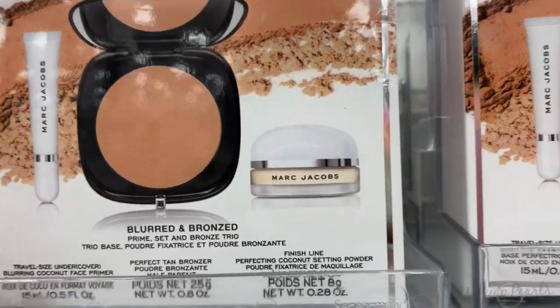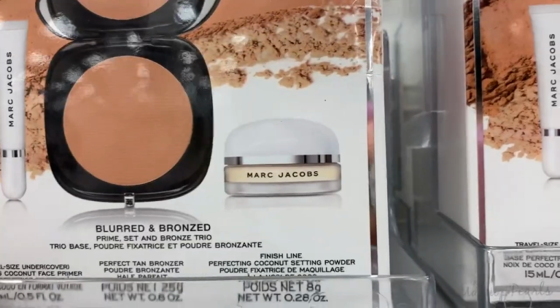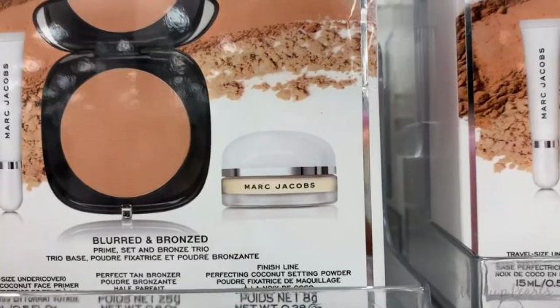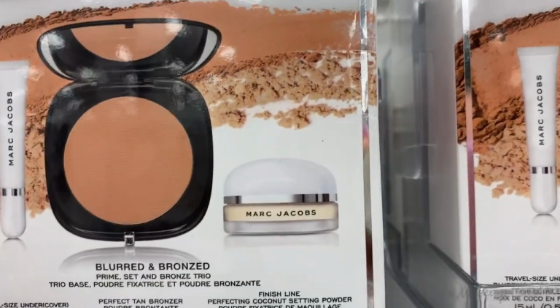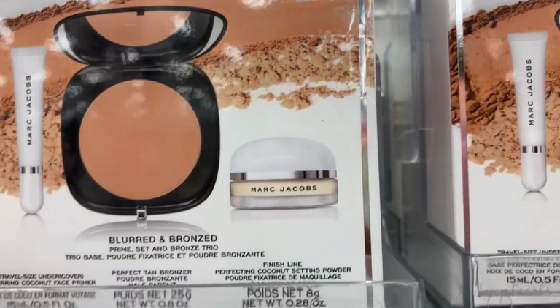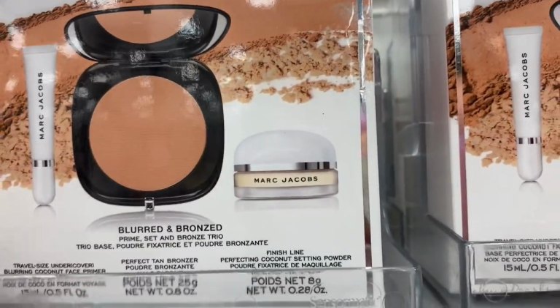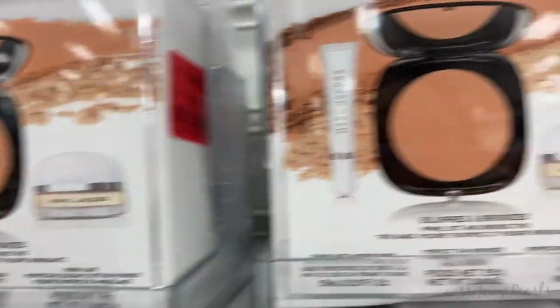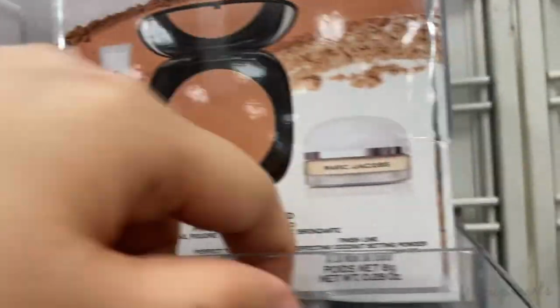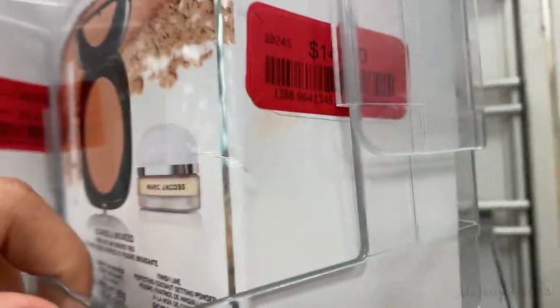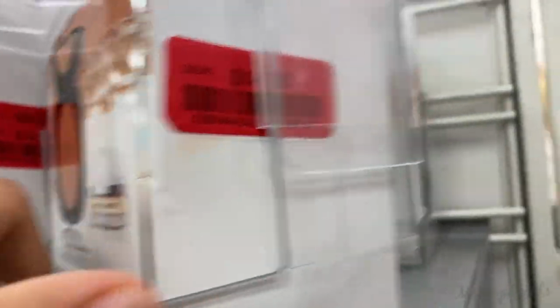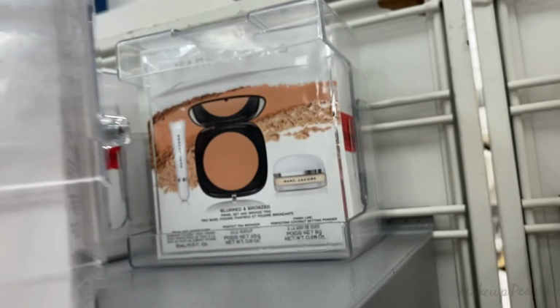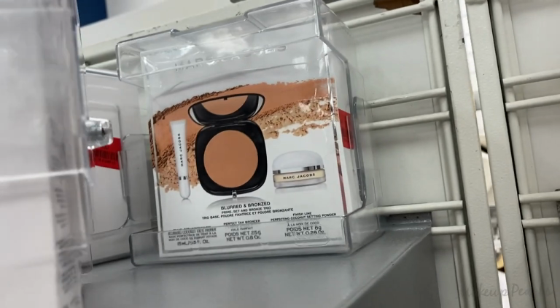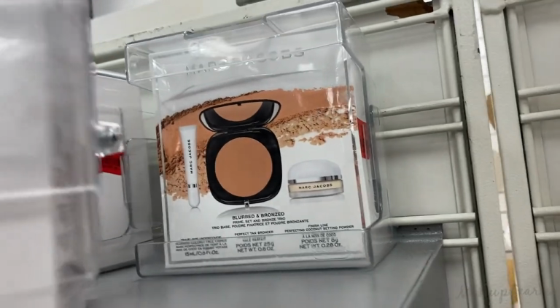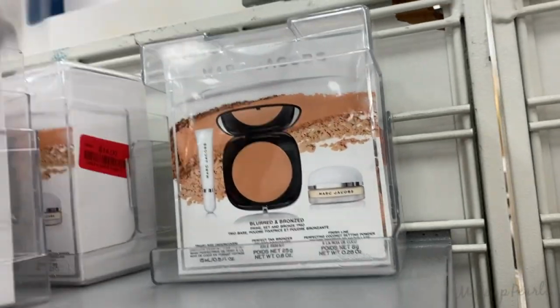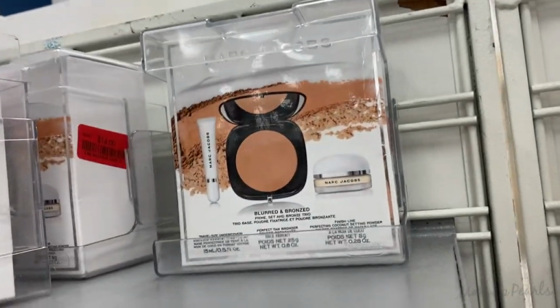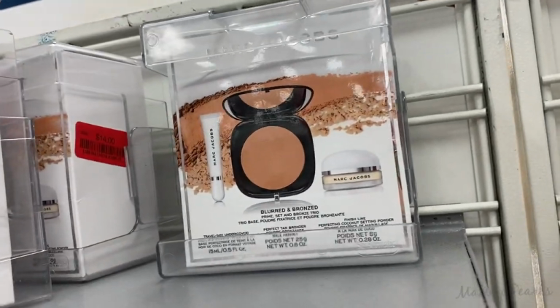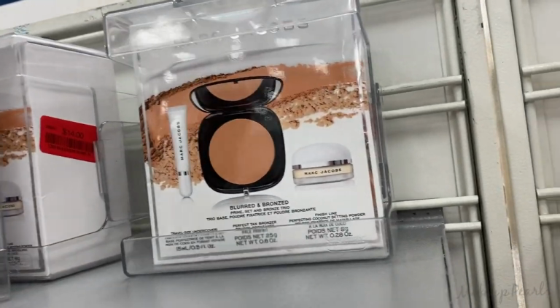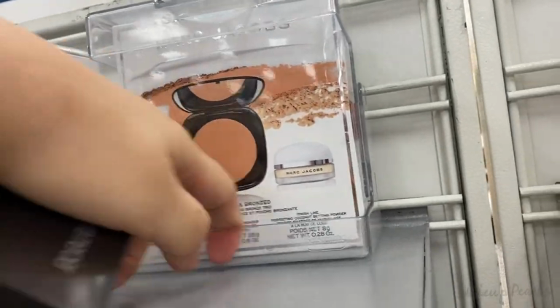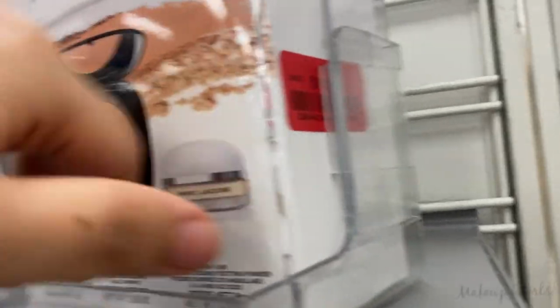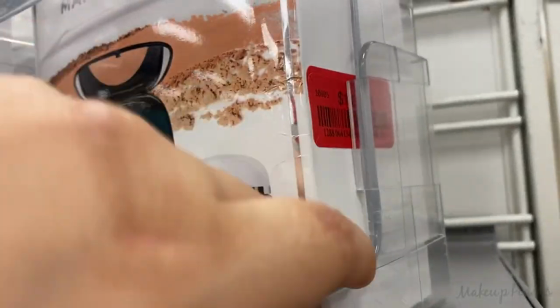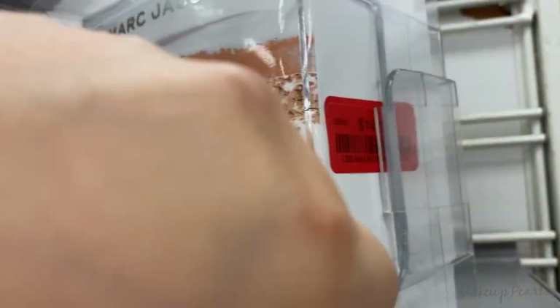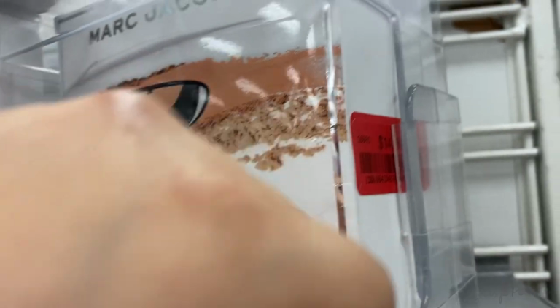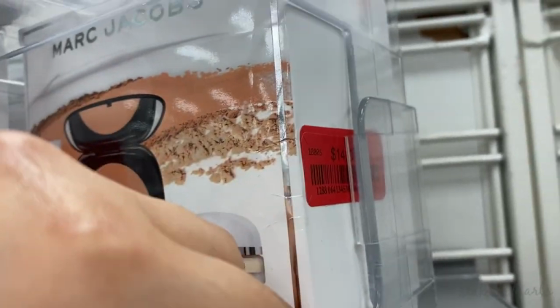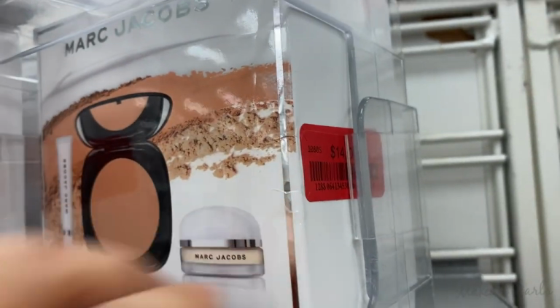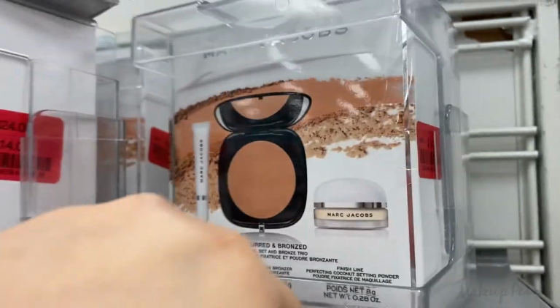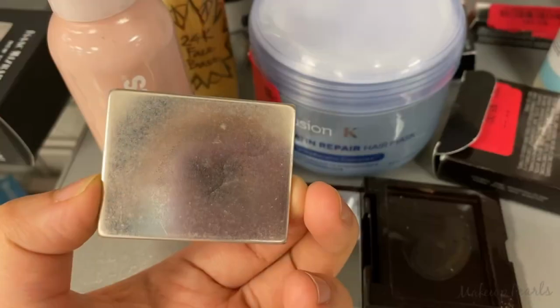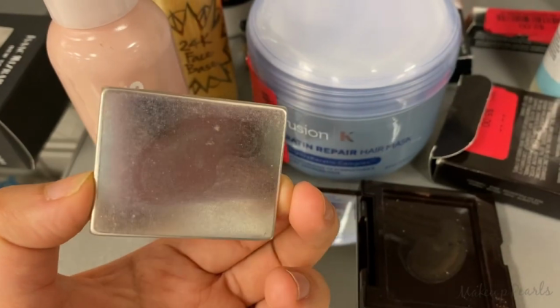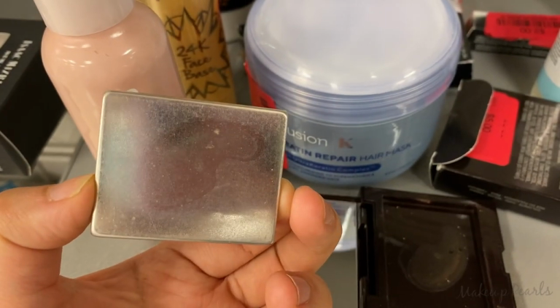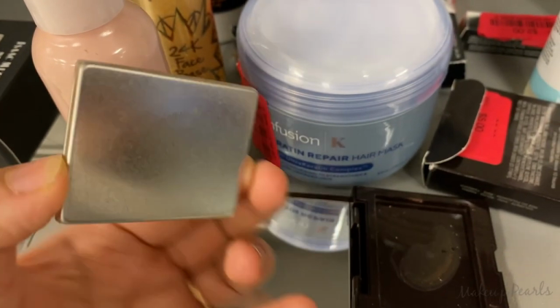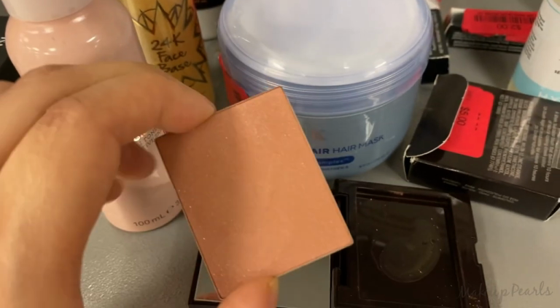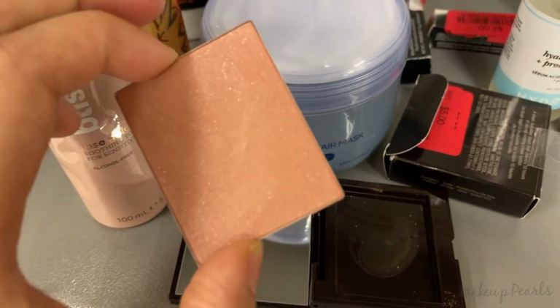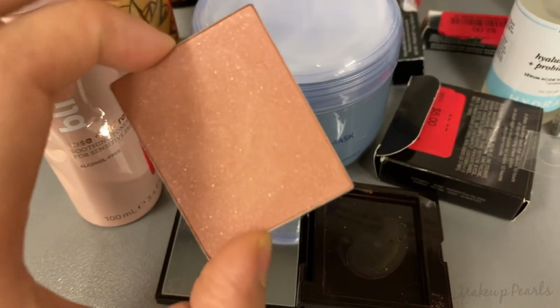I can't remember how I feel about the face powder — it's been a hot minute. I just found it the other day so I'm gonna have to play with it again. Wait, is this one for $10? No, they're all going for $14.